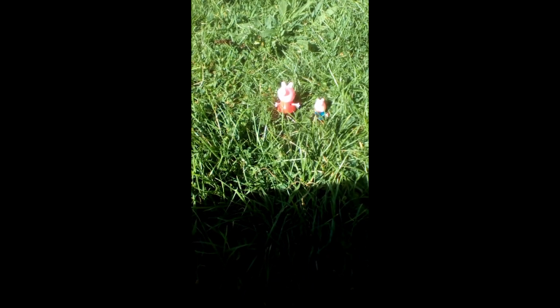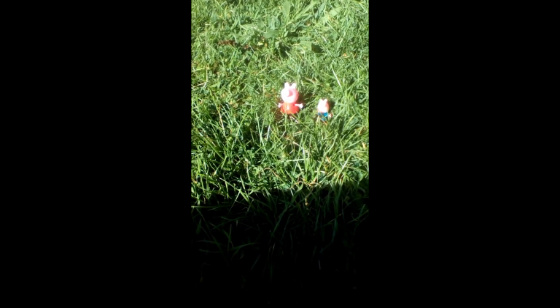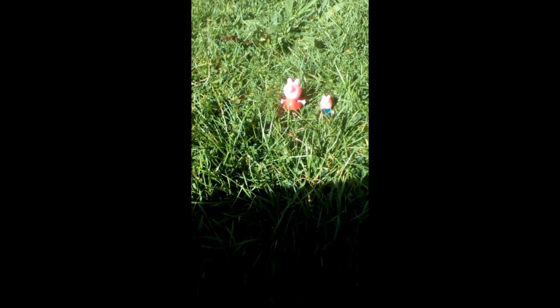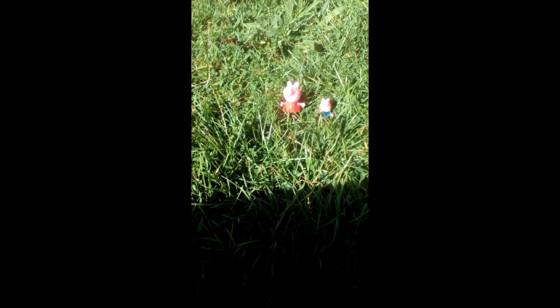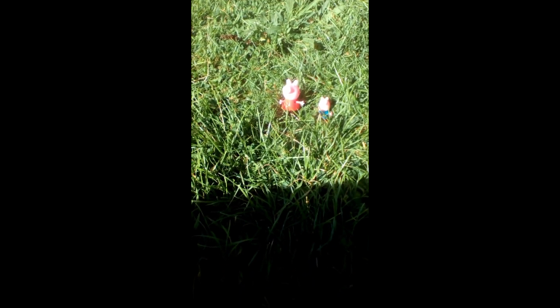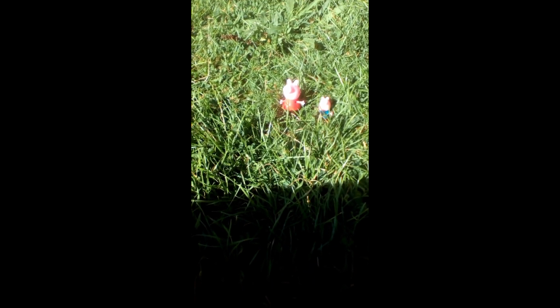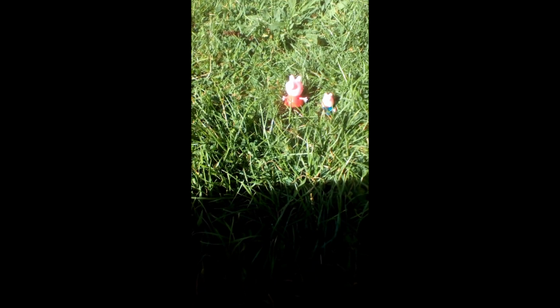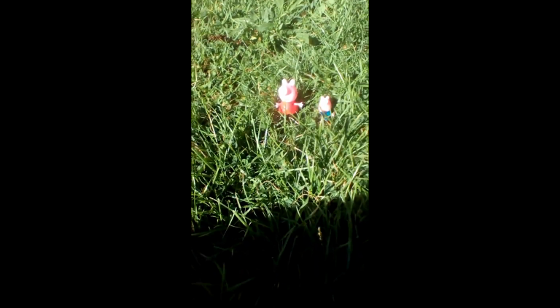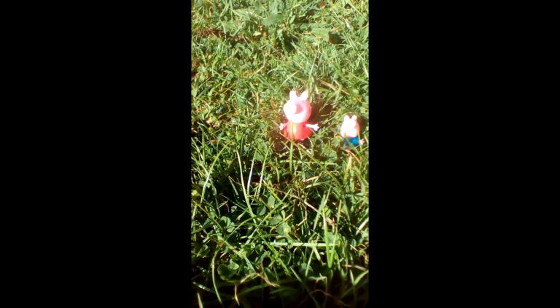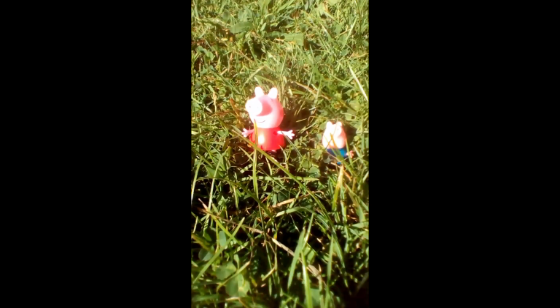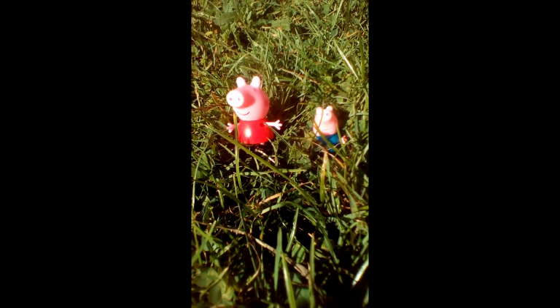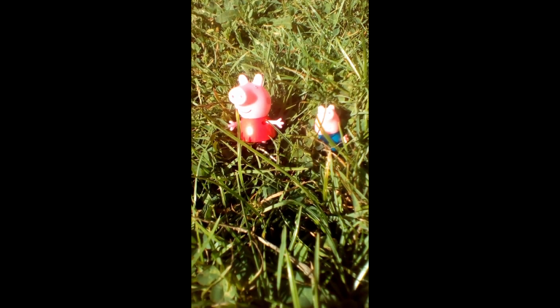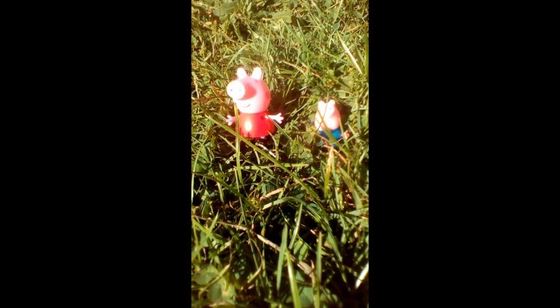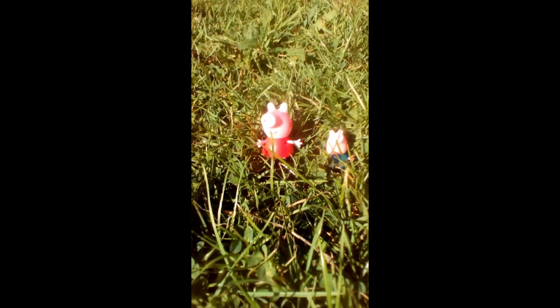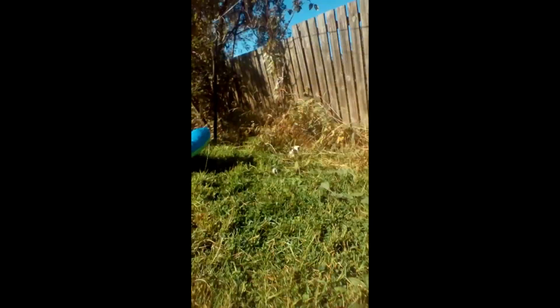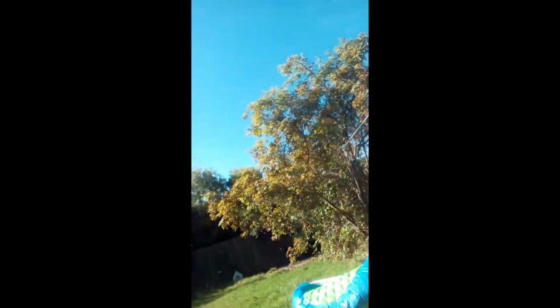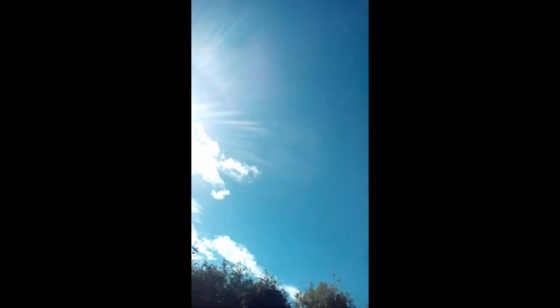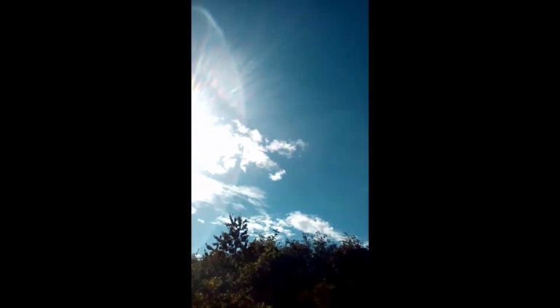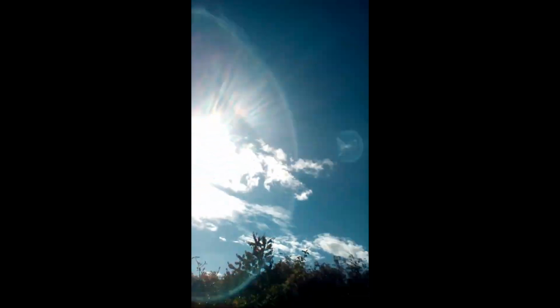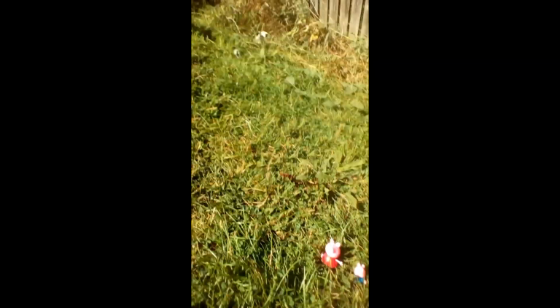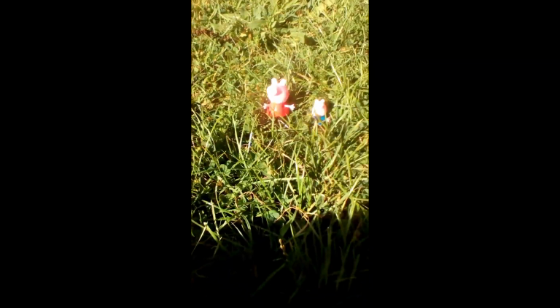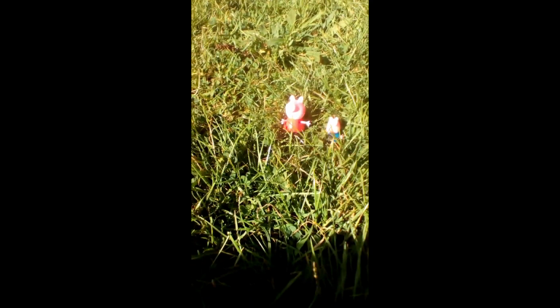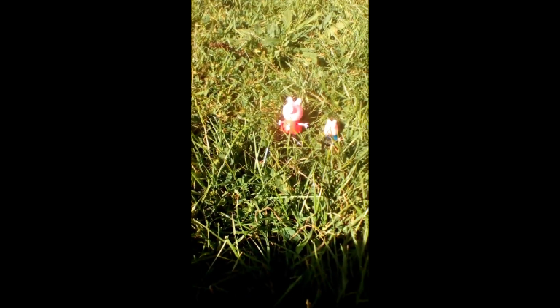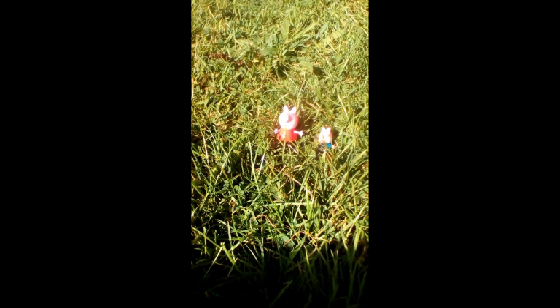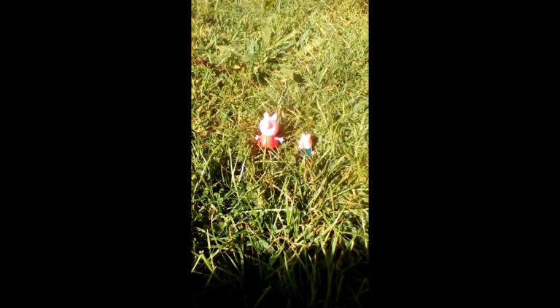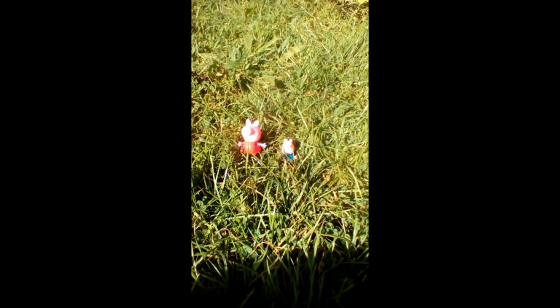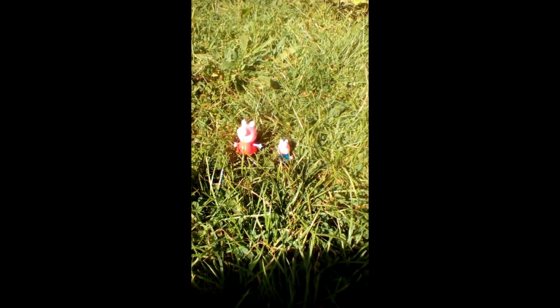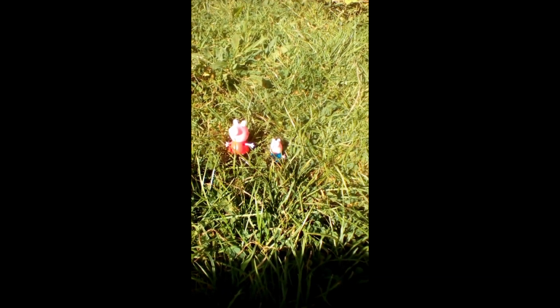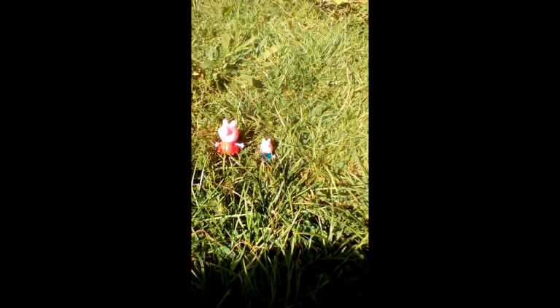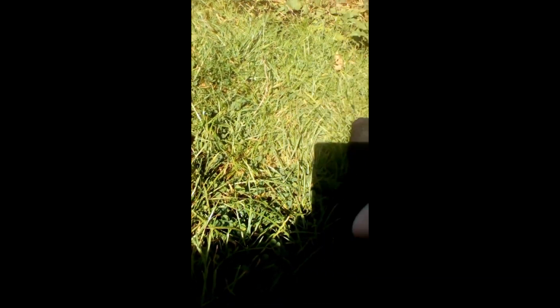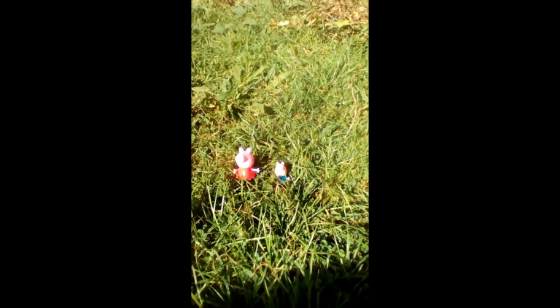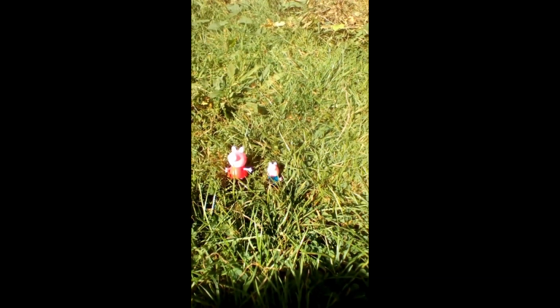Hello and welcome to Toyland. Today we're outside with Peppa Pig and George and it's a beautiful sunny day. Today they're going to be looking for their red car around the garden.